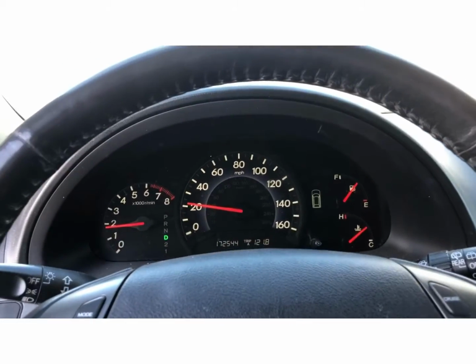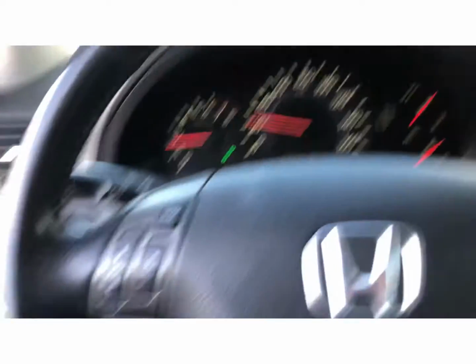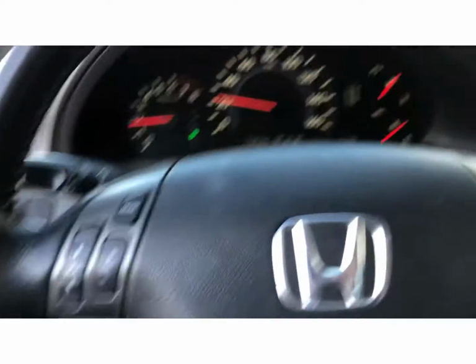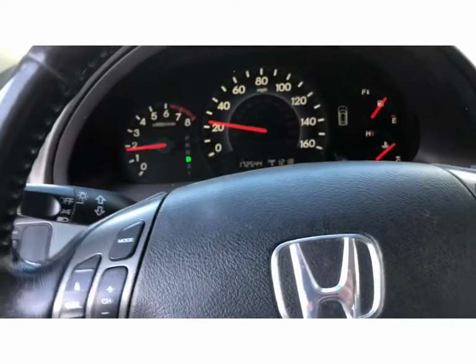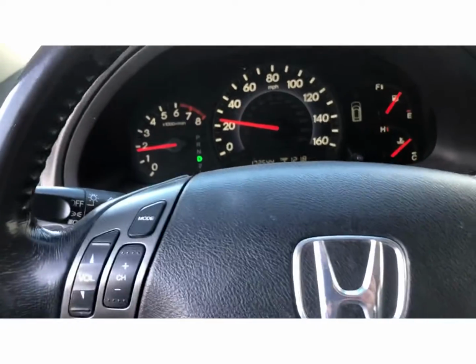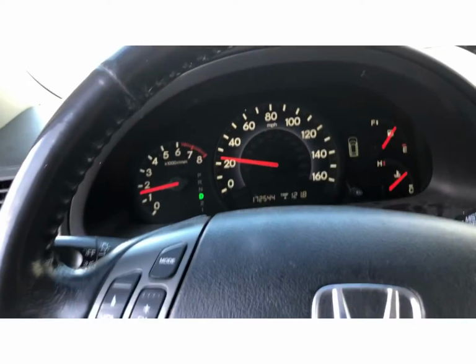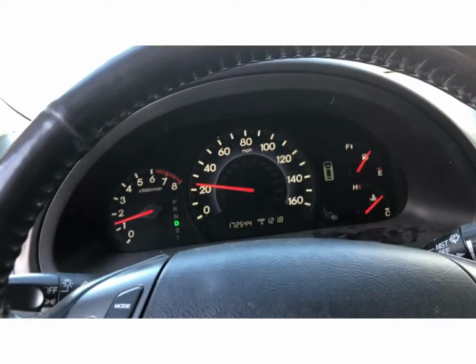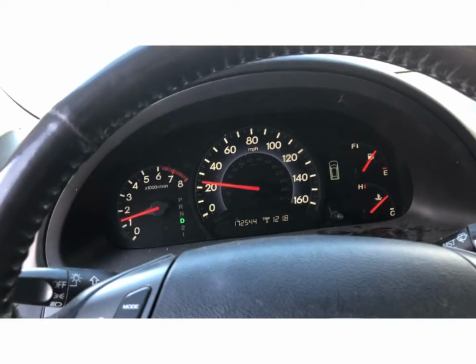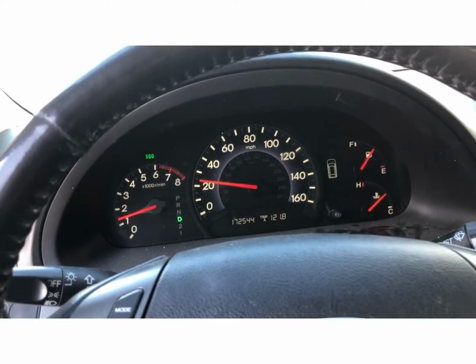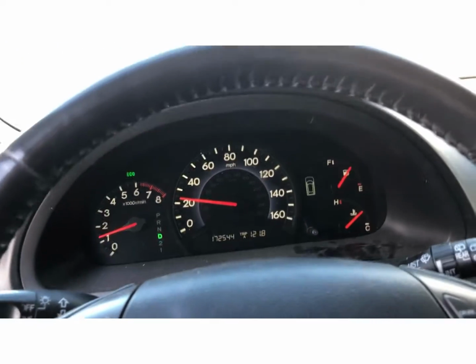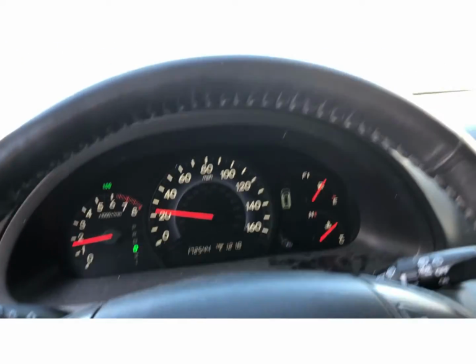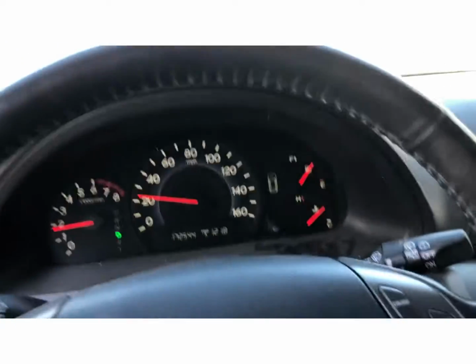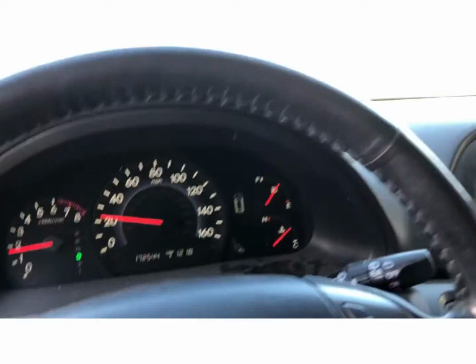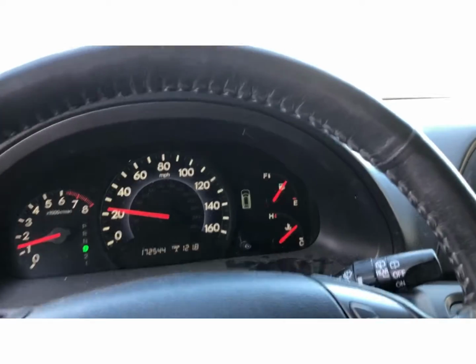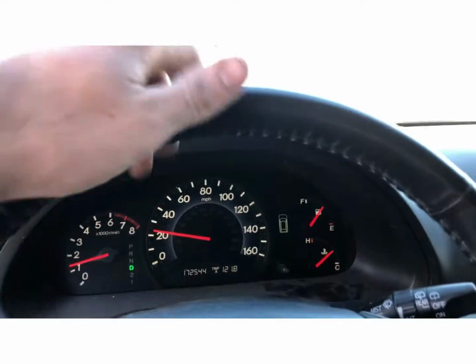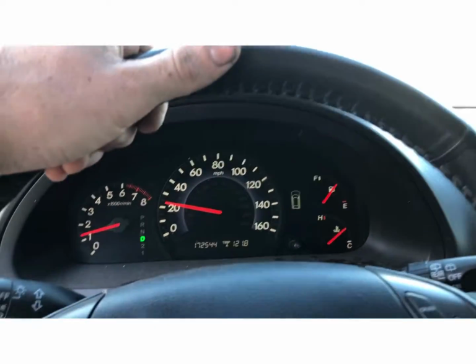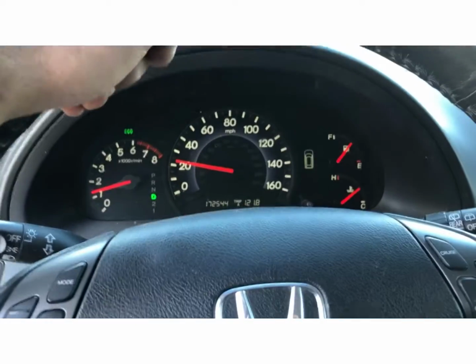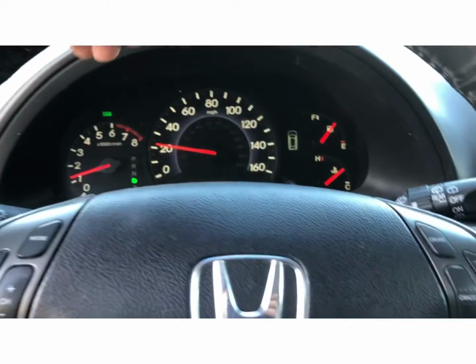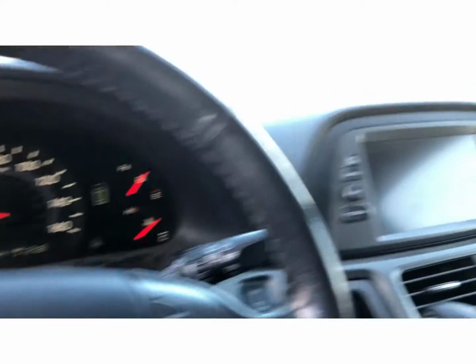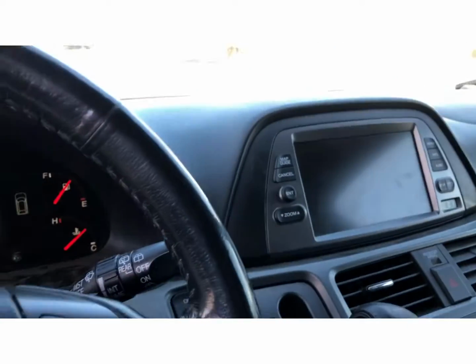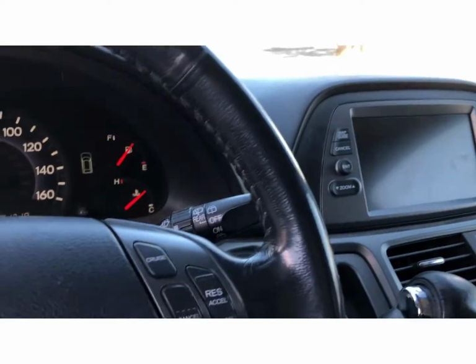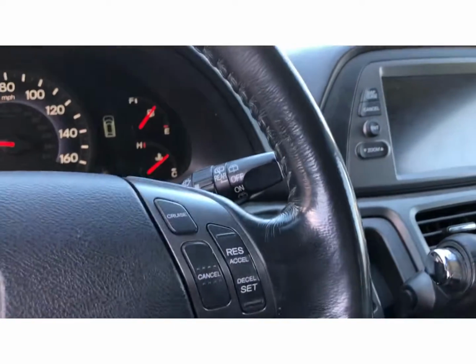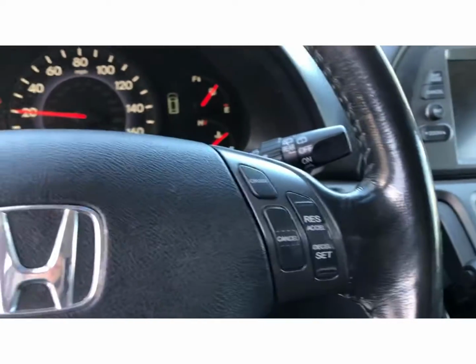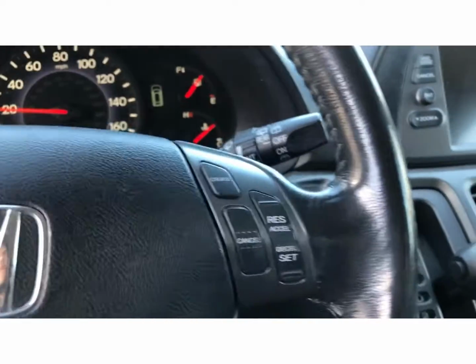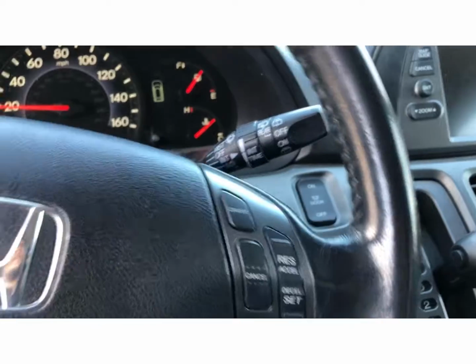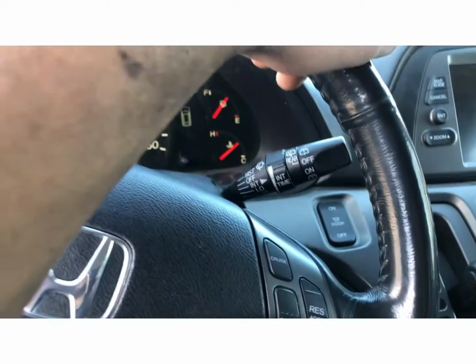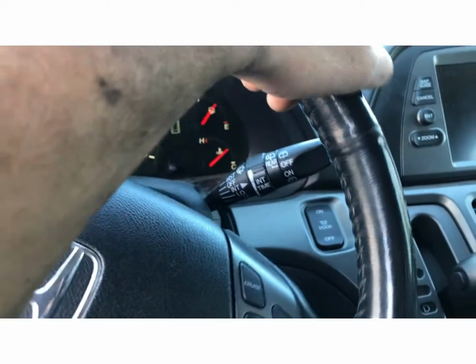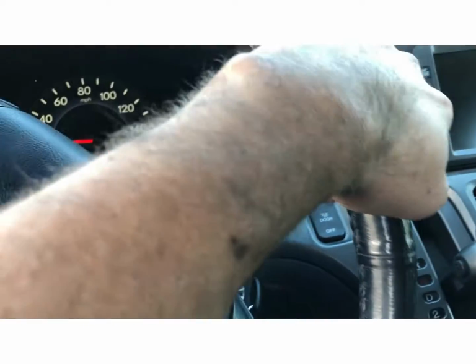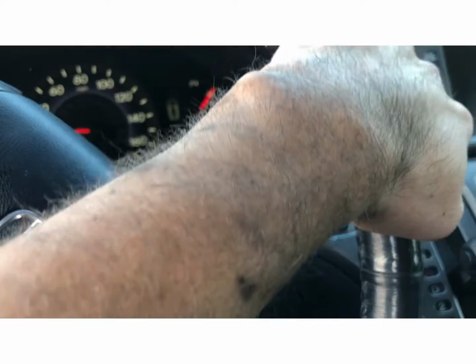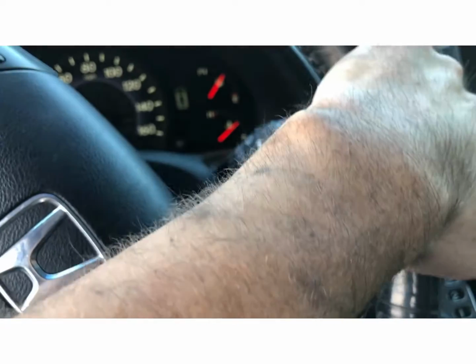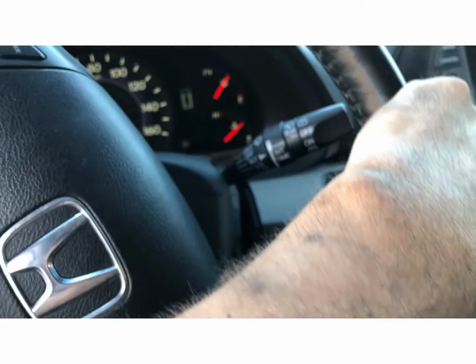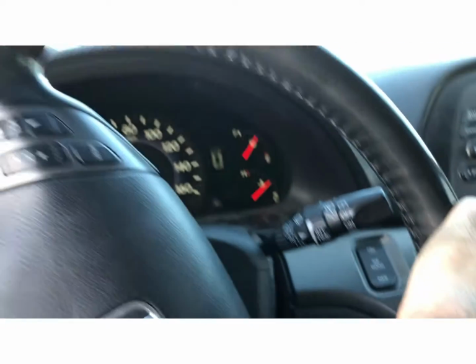This is Darren coming at you from High Impact Motorsports. Just got done doing a timing belt on this Honda Odyssey van, and just taking it for a nice test drive right now.